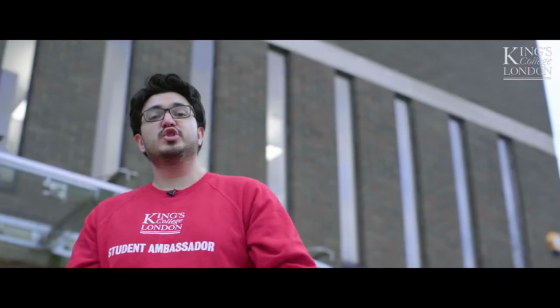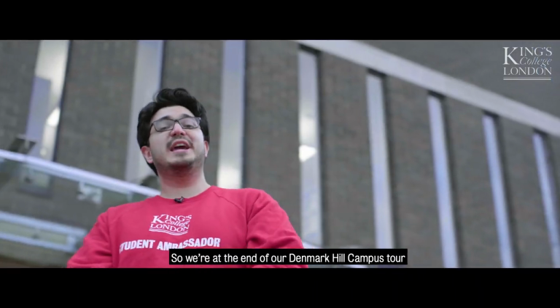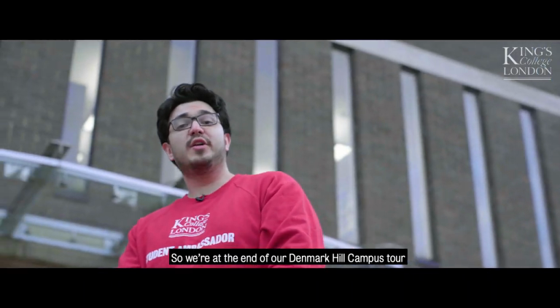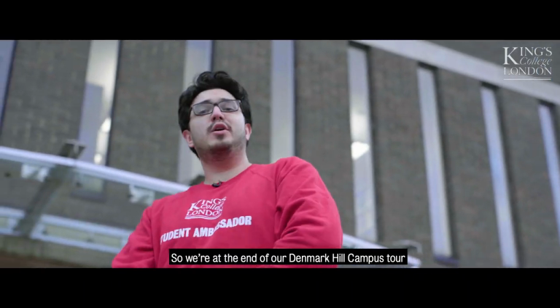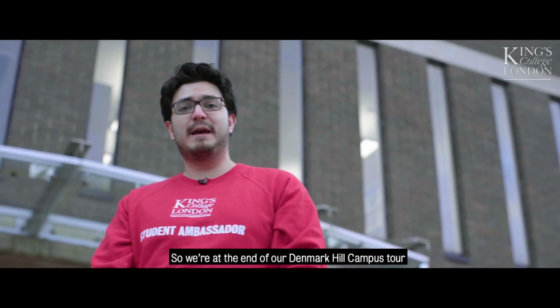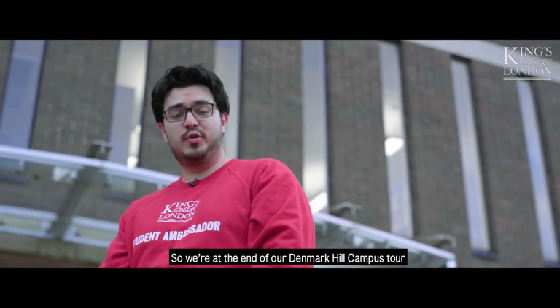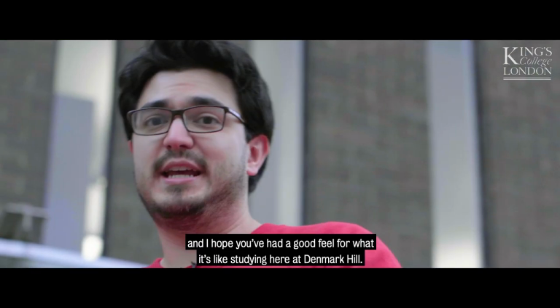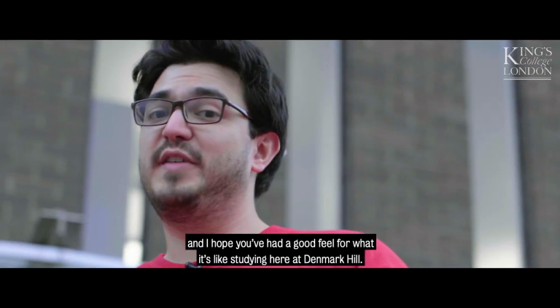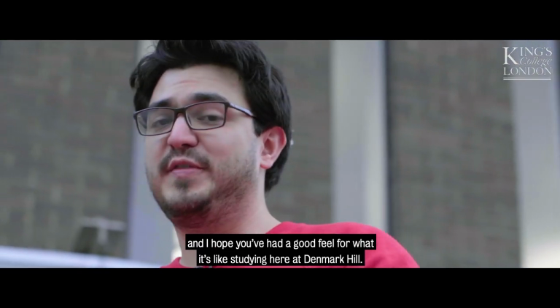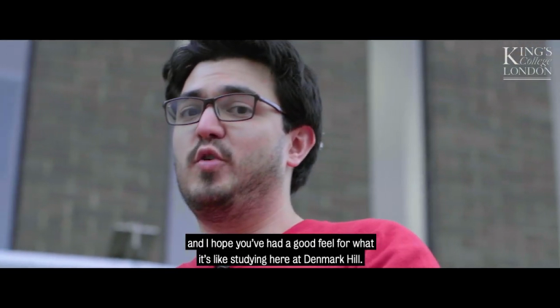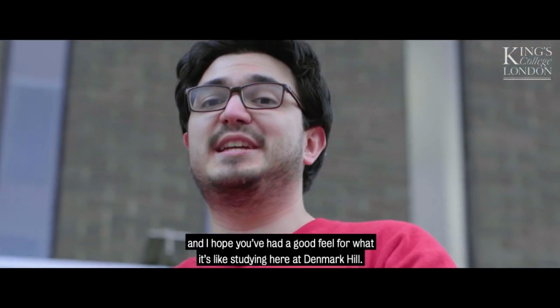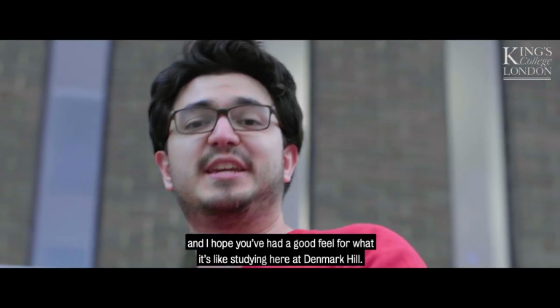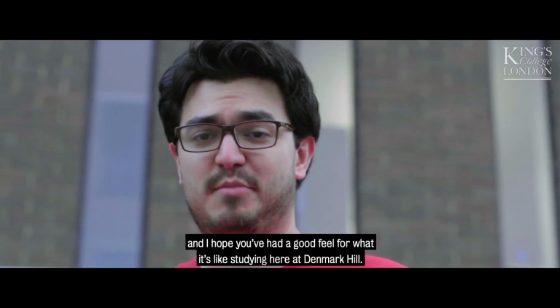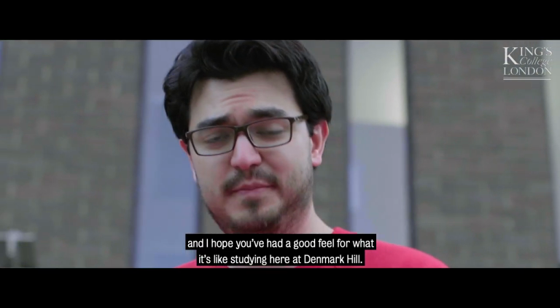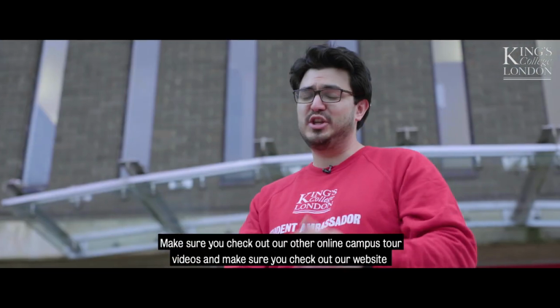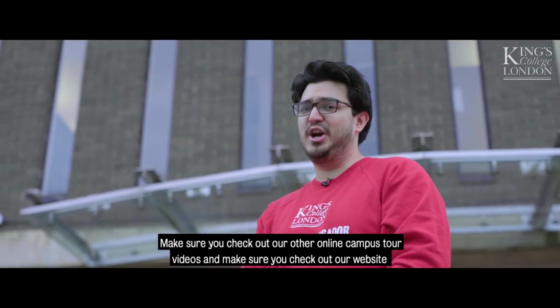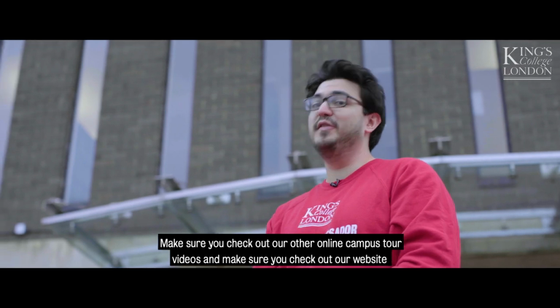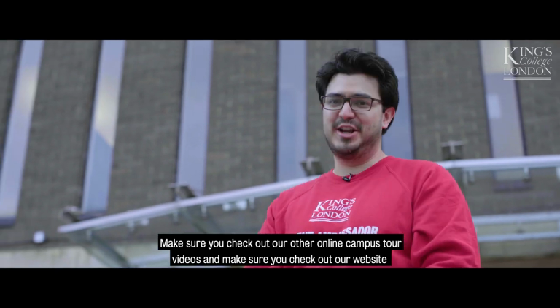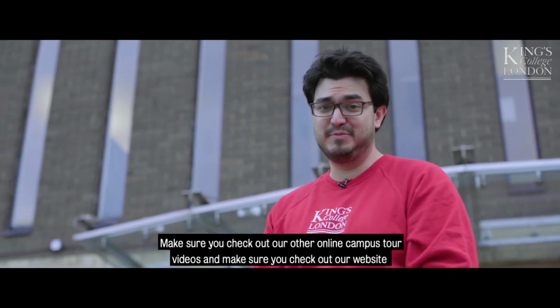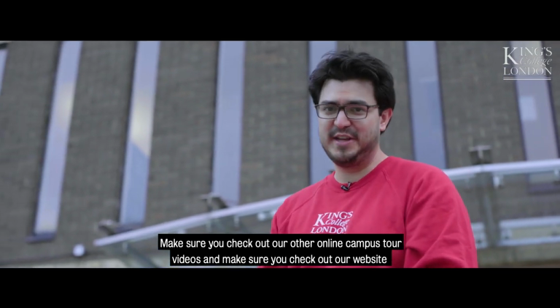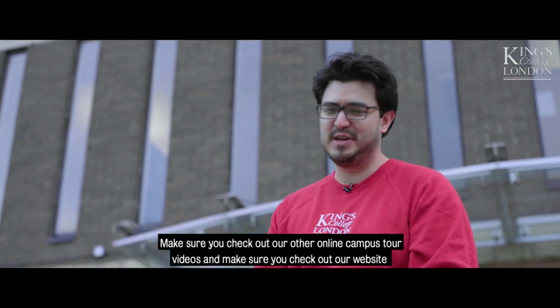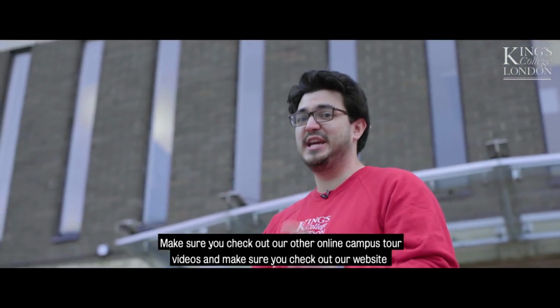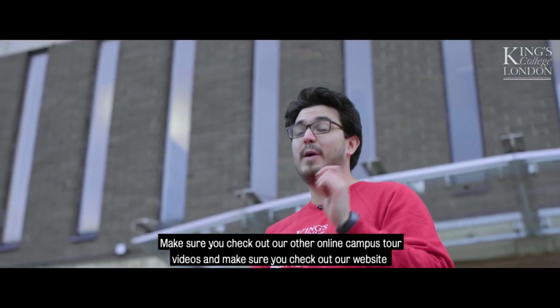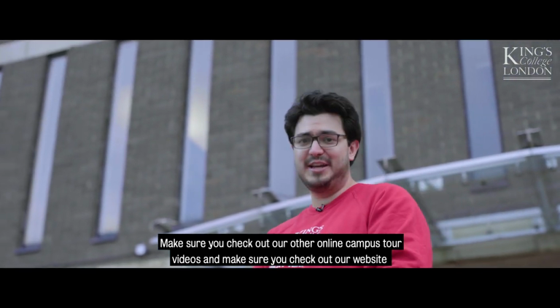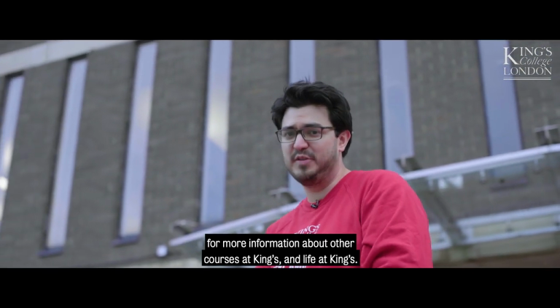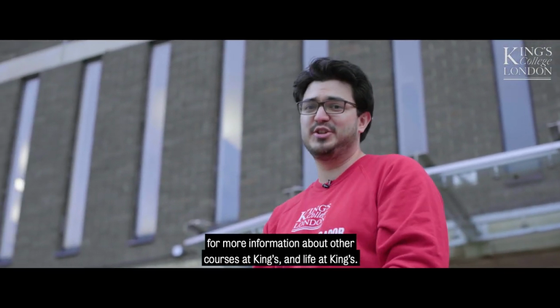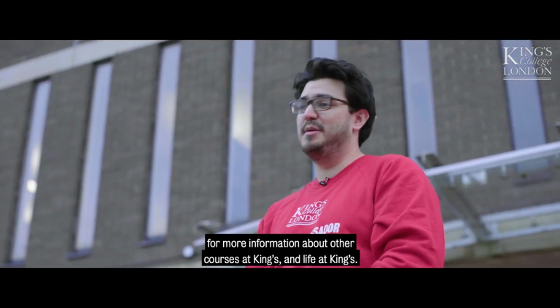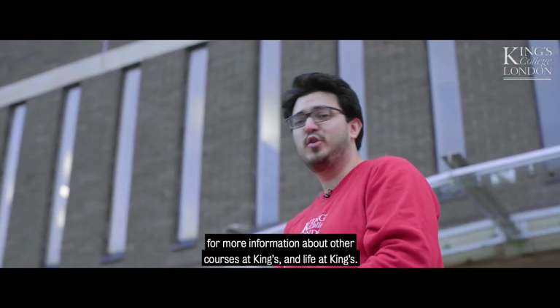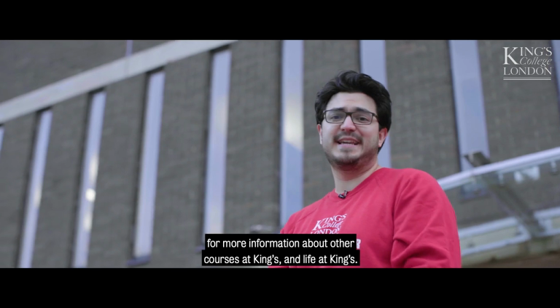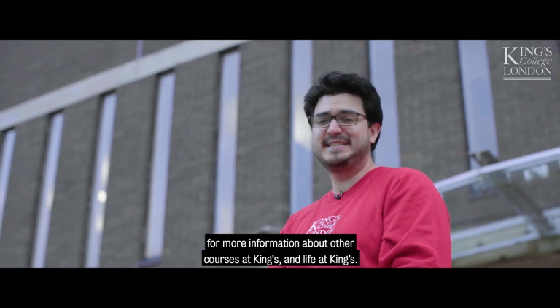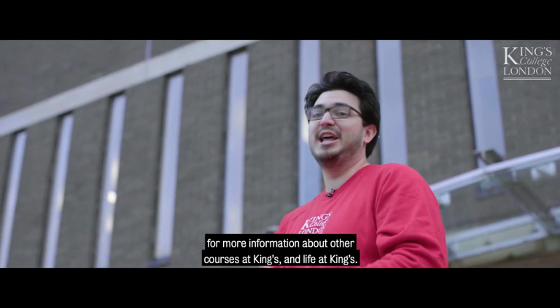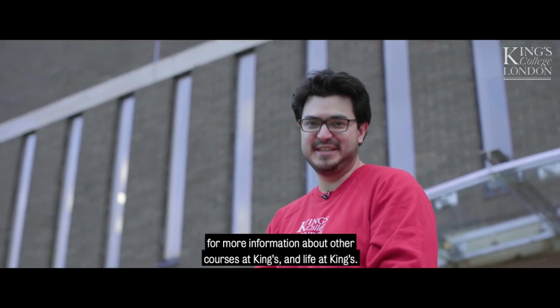So we're at the end of our Denmark Hill campus tour, and I hope you've had a good feel for what it's like studying here at Denmark Hill. Make sure you check out our other online campus tour videos and our website for more information about other courses at King's and life at King's.